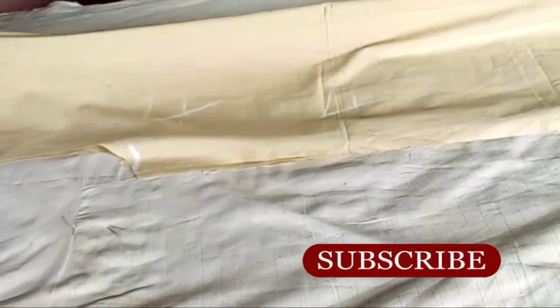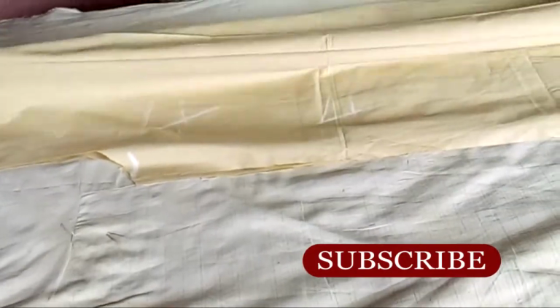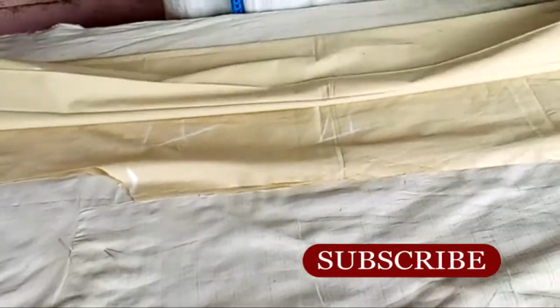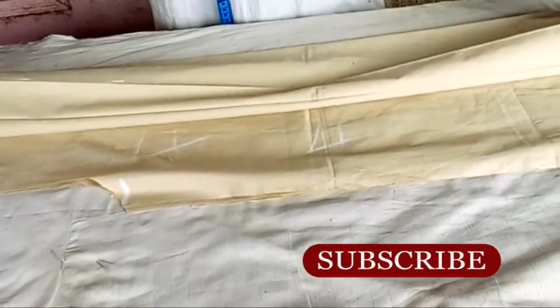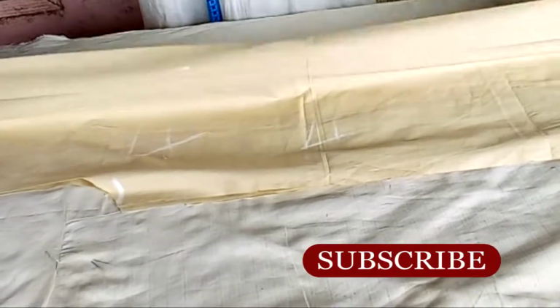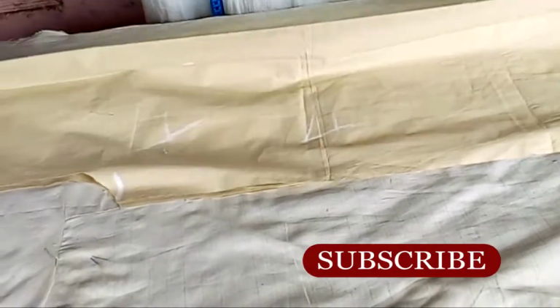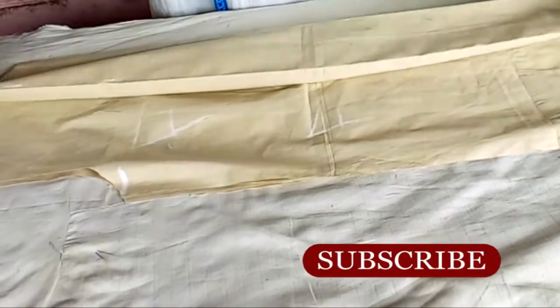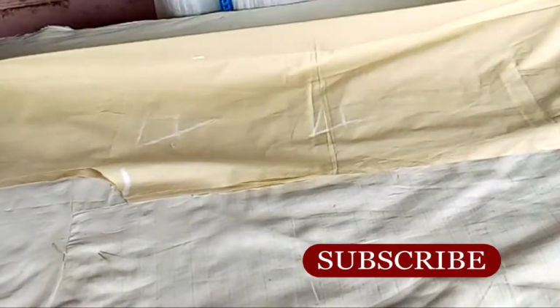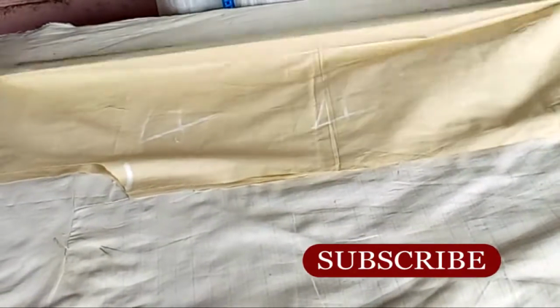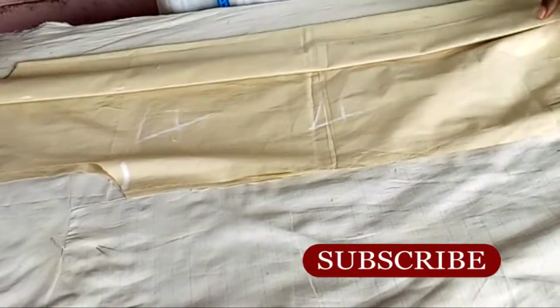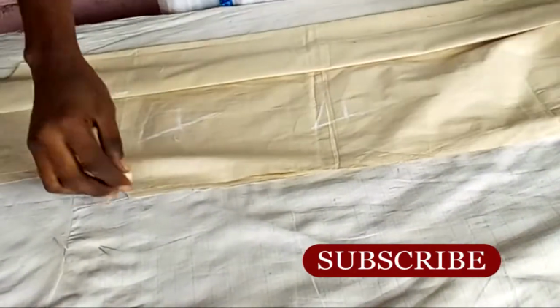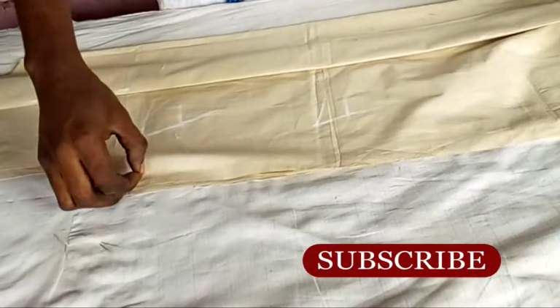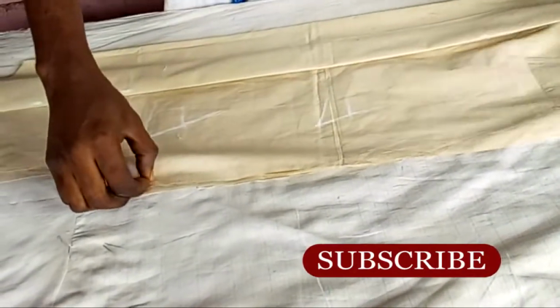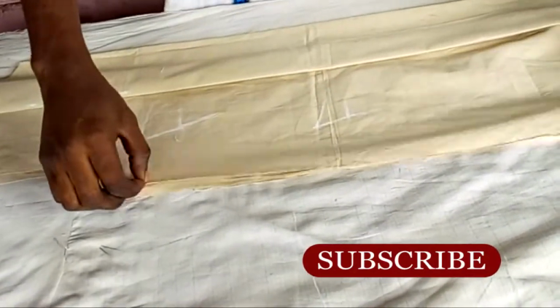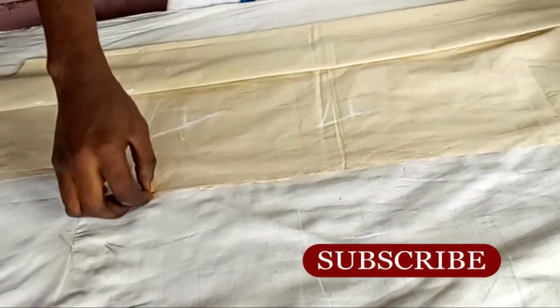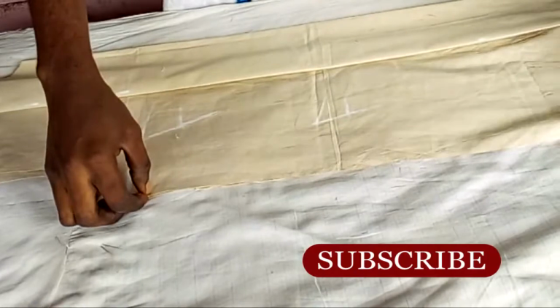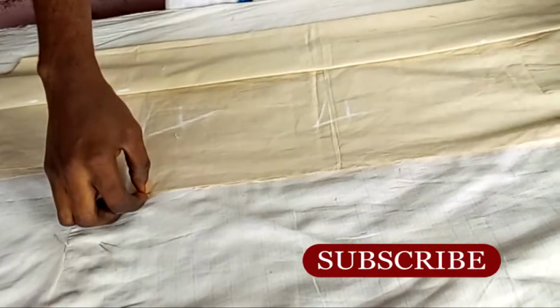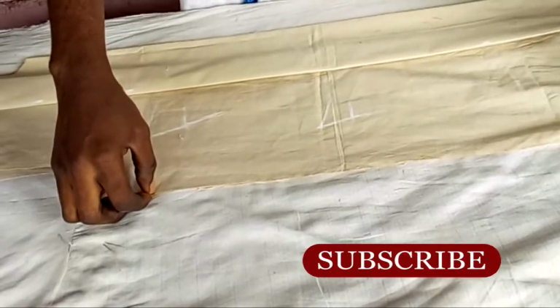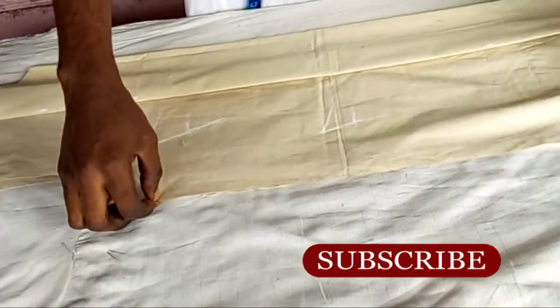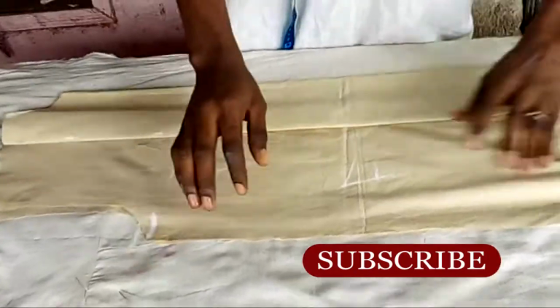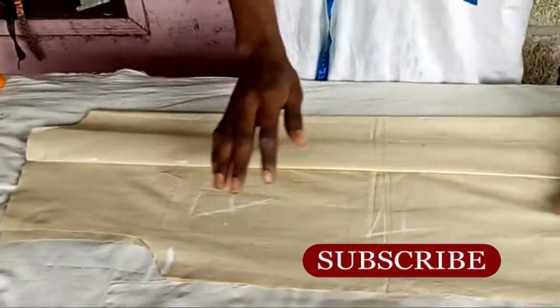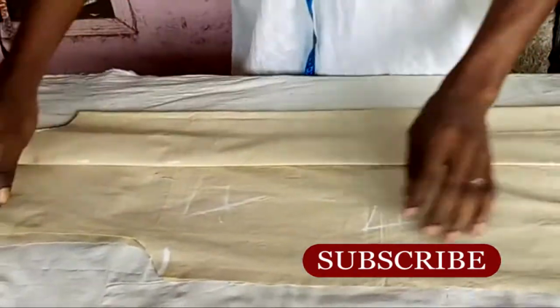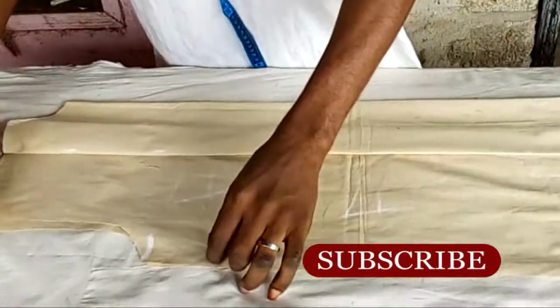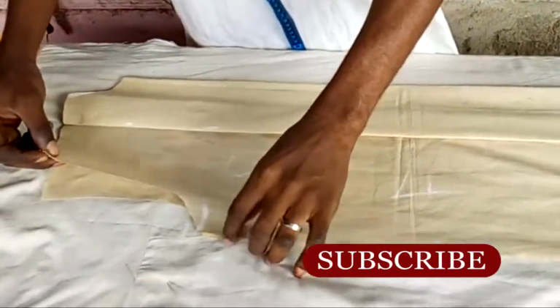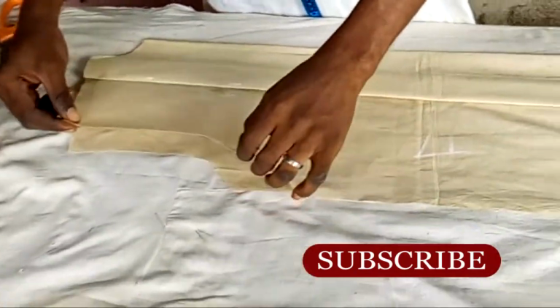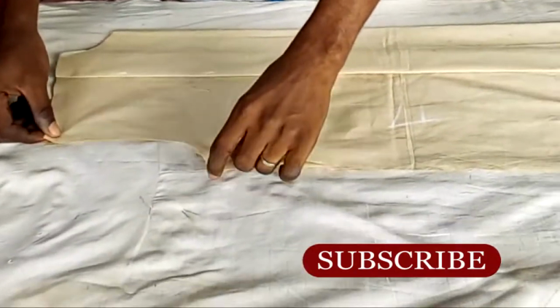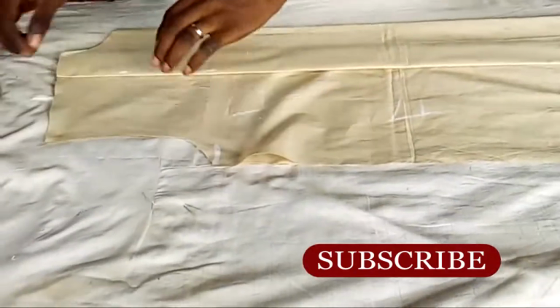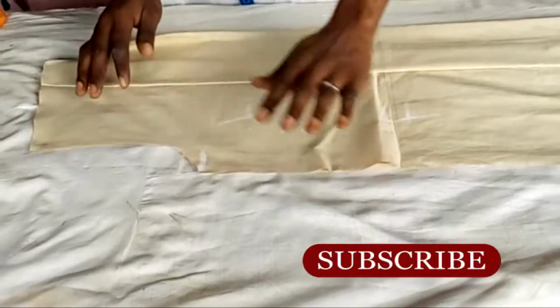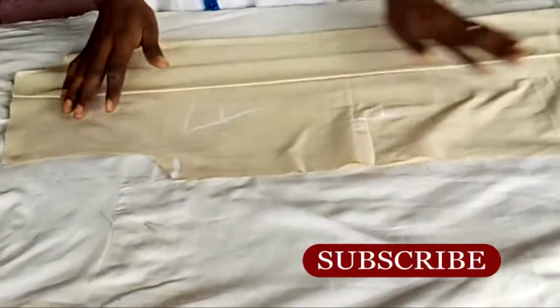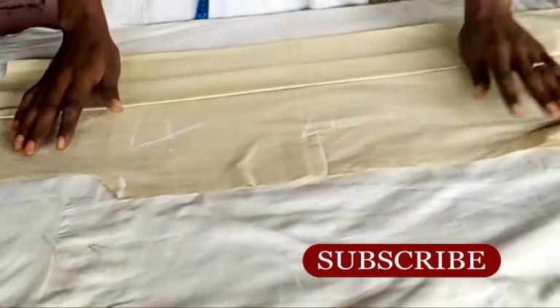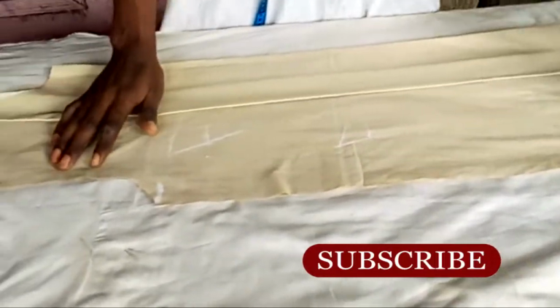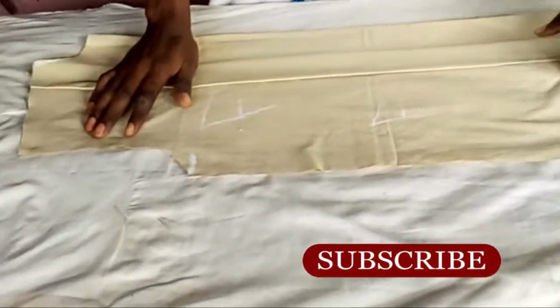That's the reason — if you cut the shoulder slope before making the pleats, there will be a mistake. You cannot afford that mistake, so you have to fold your pleats in first before you cut the shoulder slope.